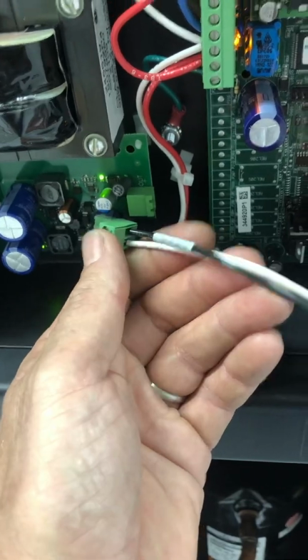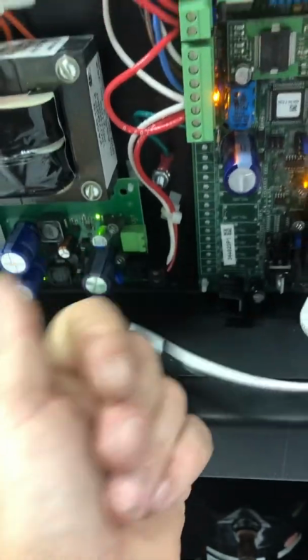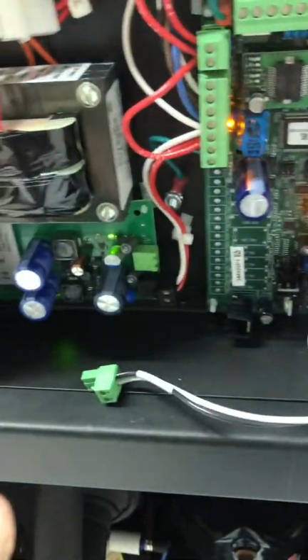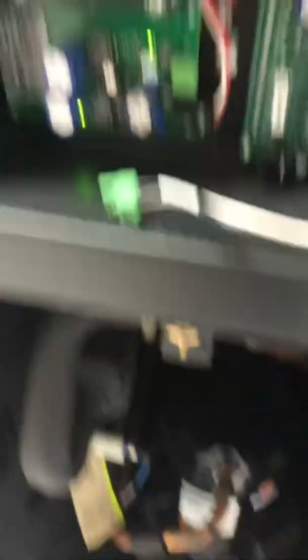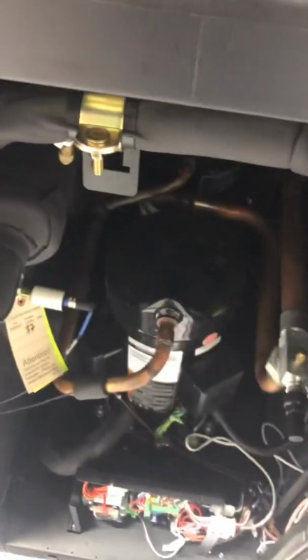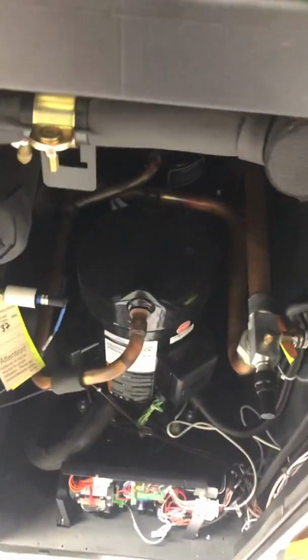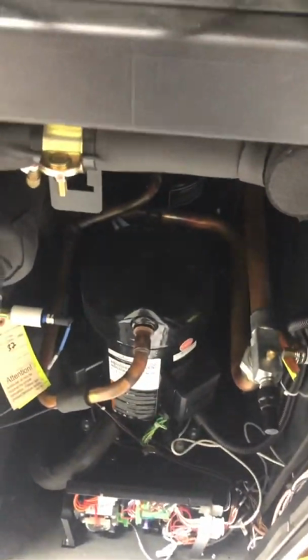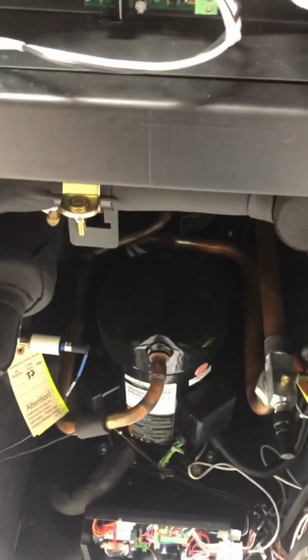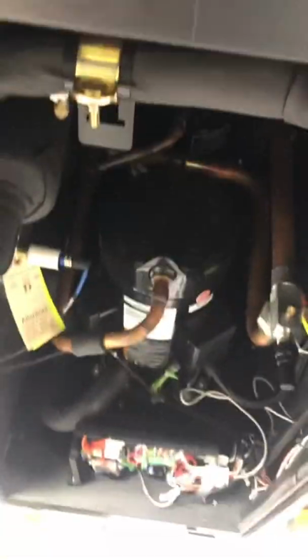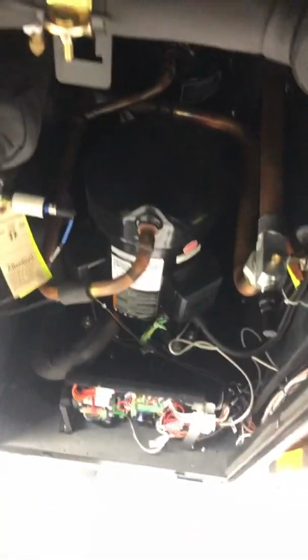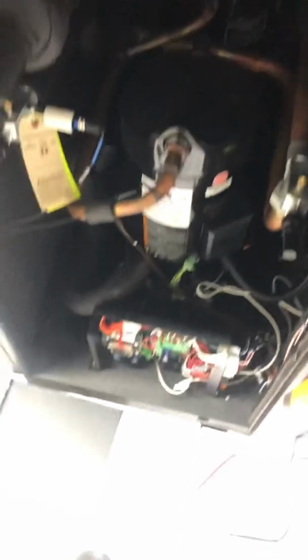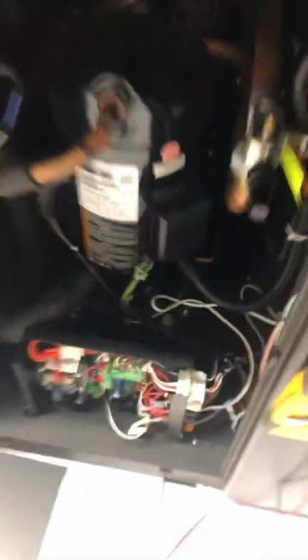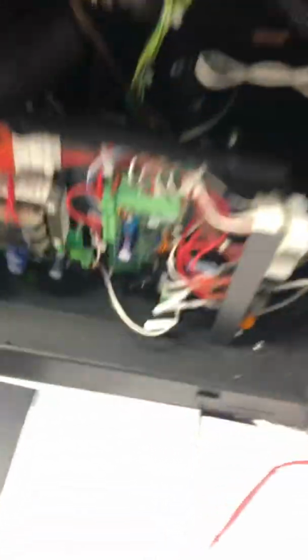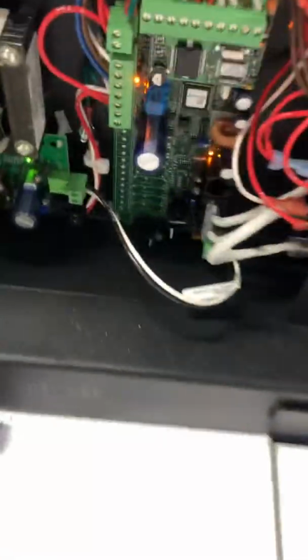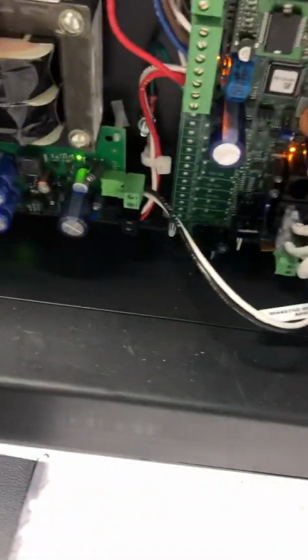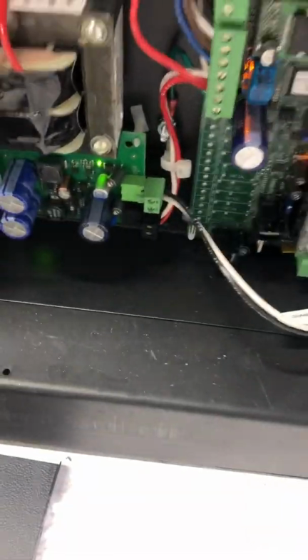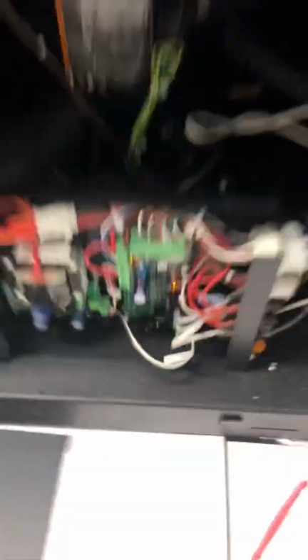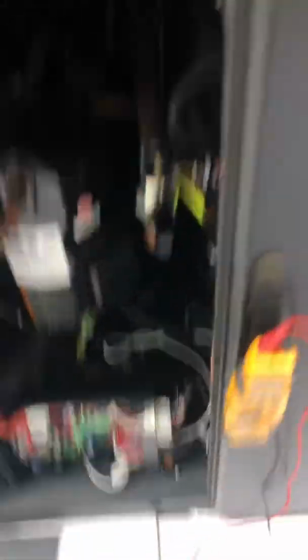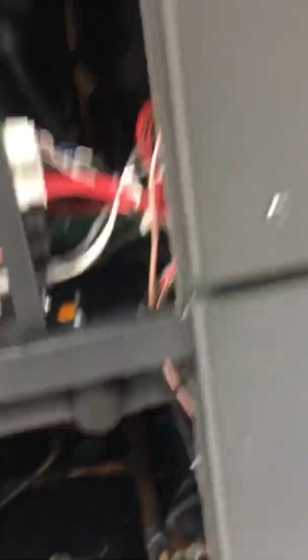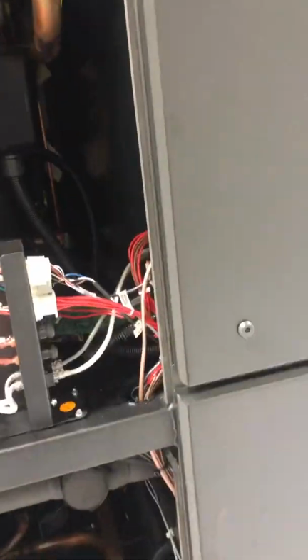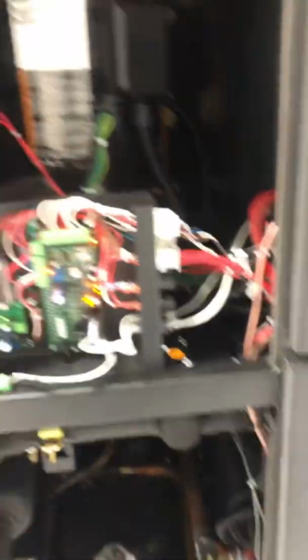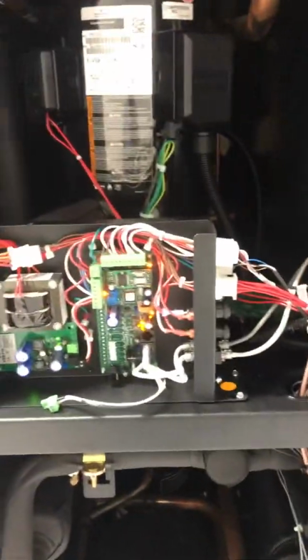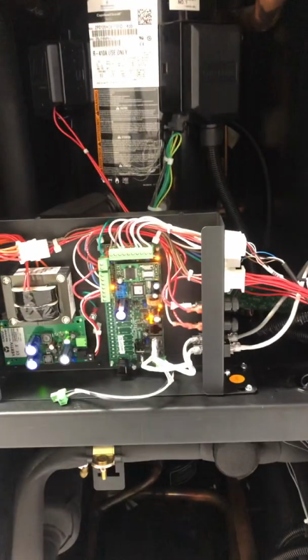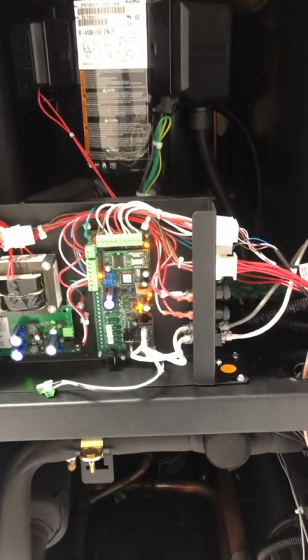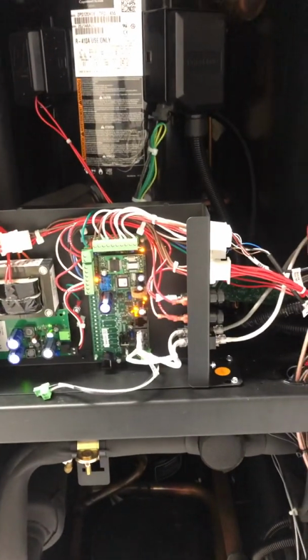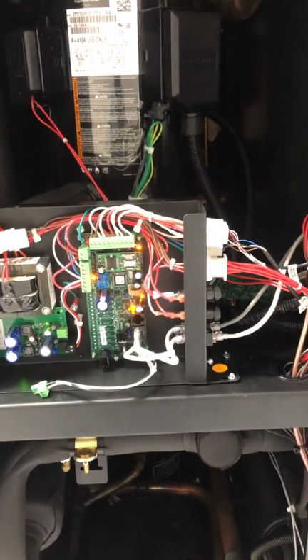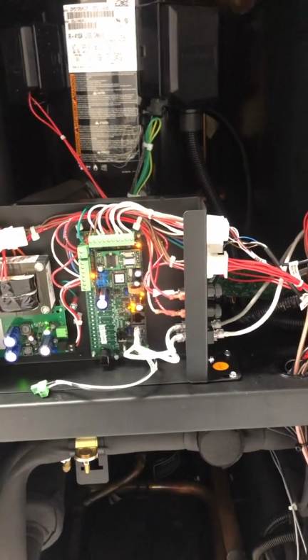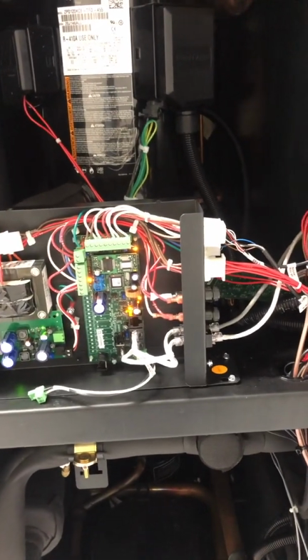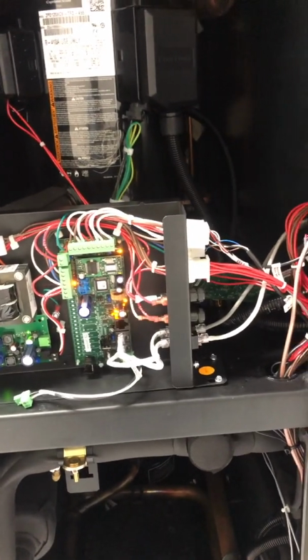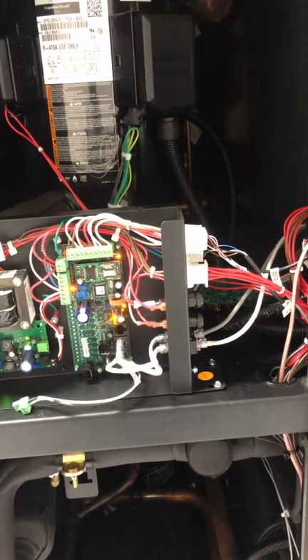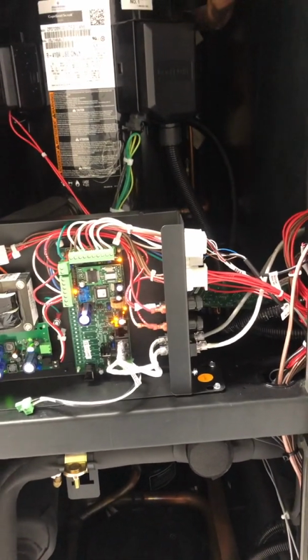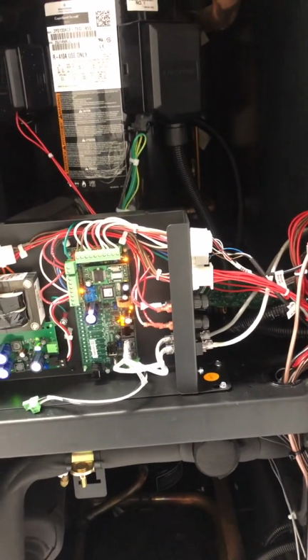Unplug that, and then unplug the bottom one. Turn the unit off, let it sit for a minute, turn the power back on, and see if it clears.